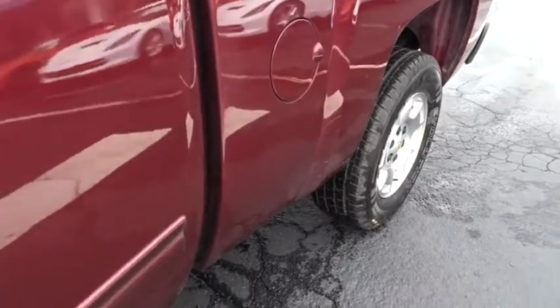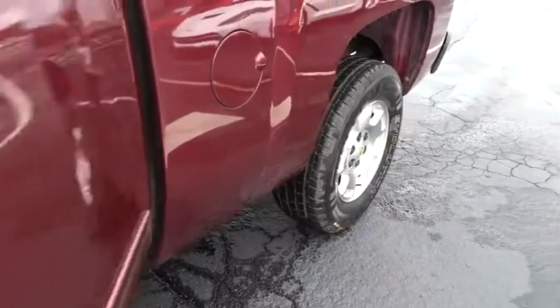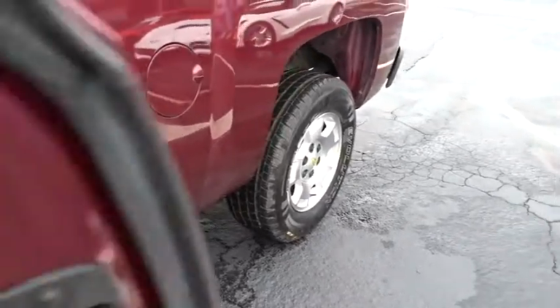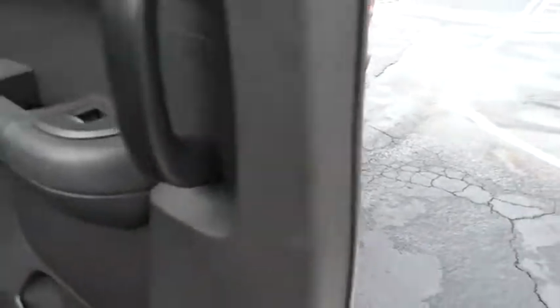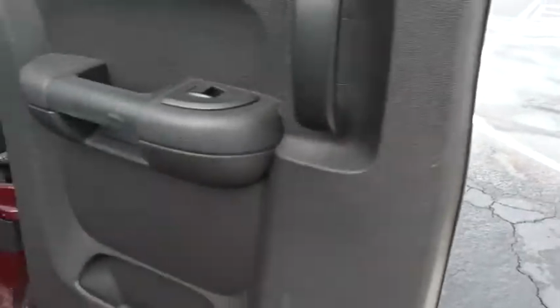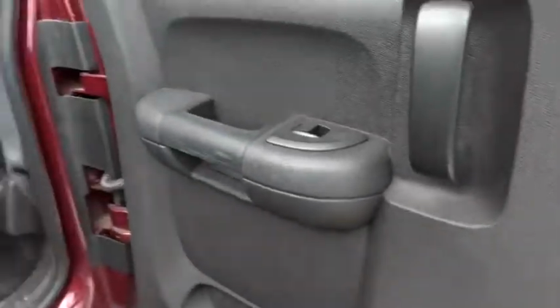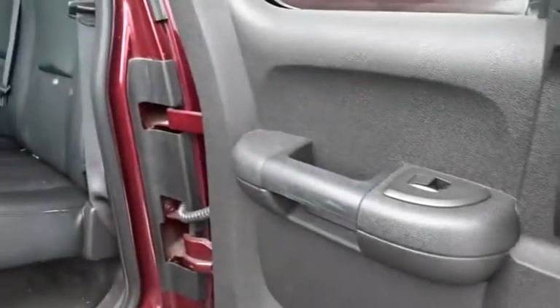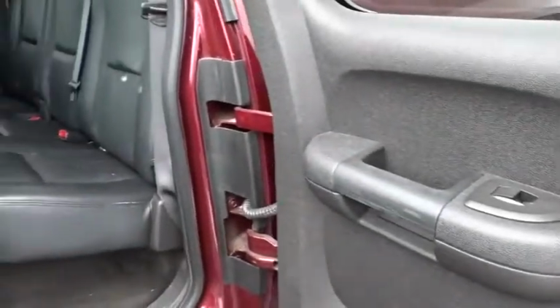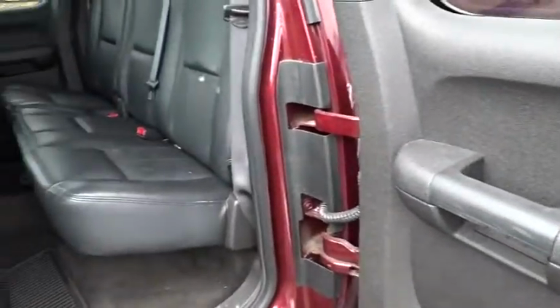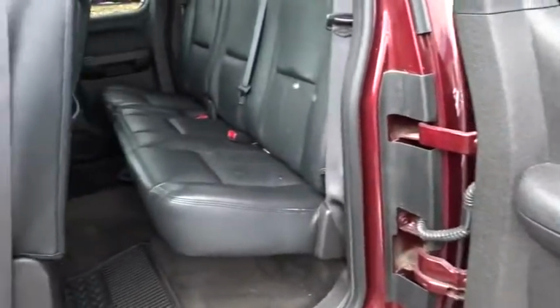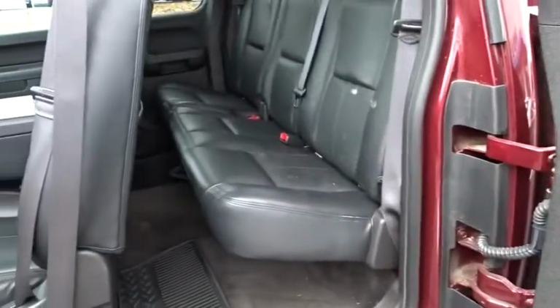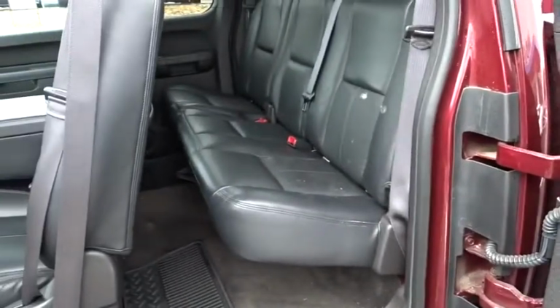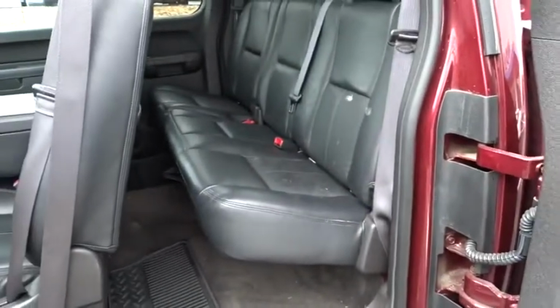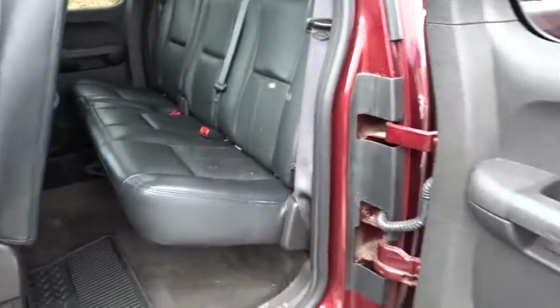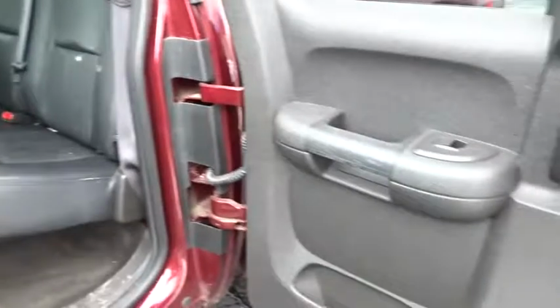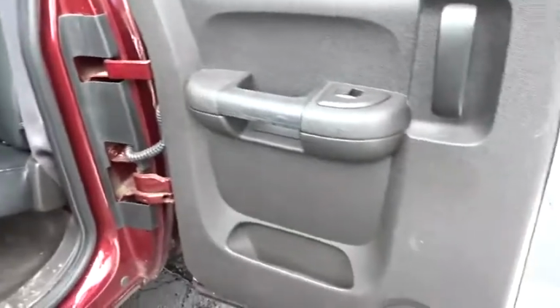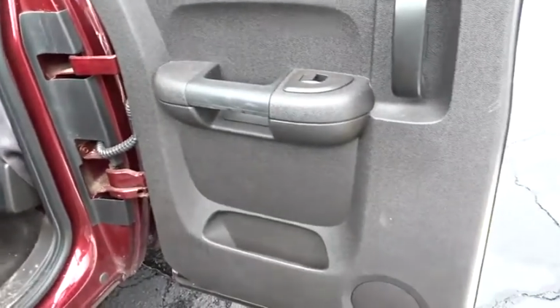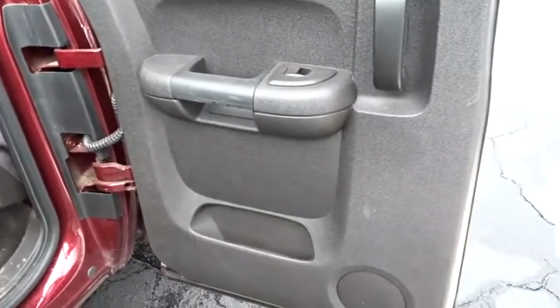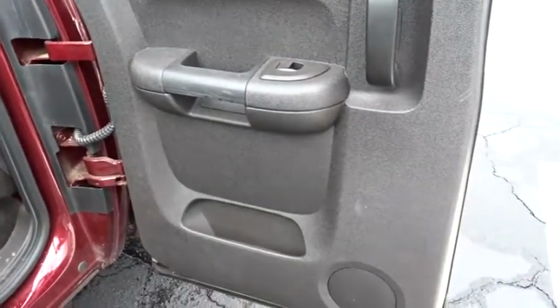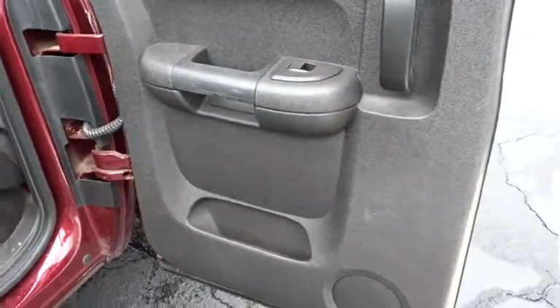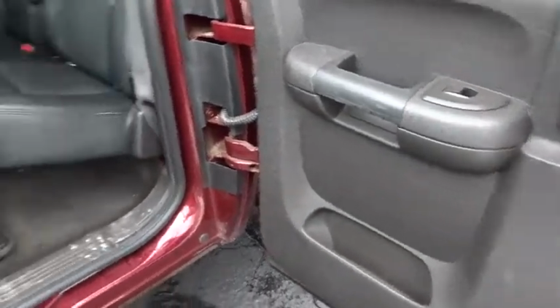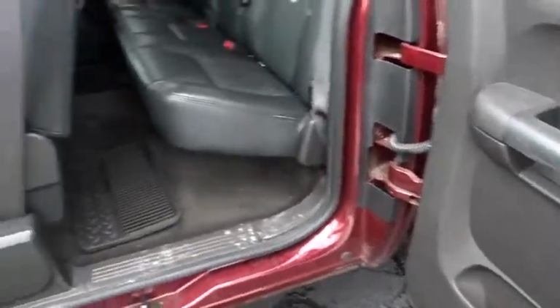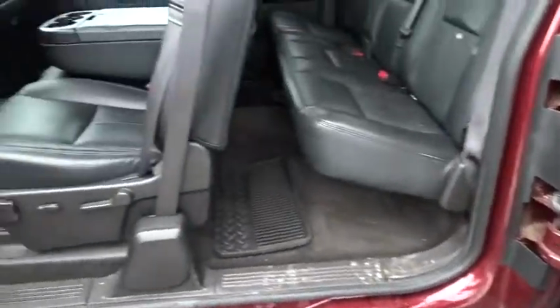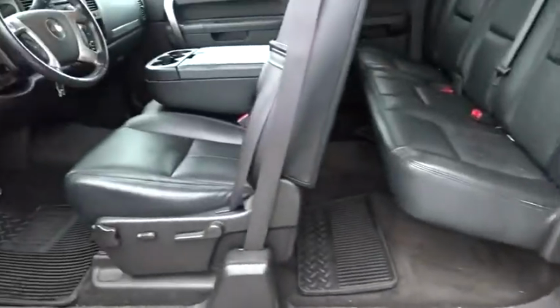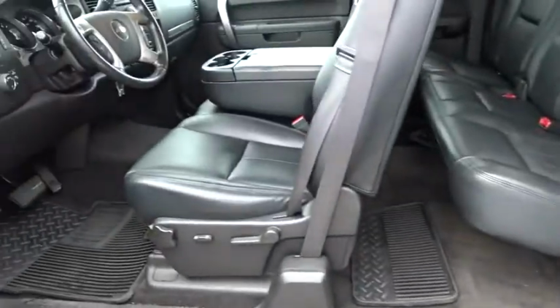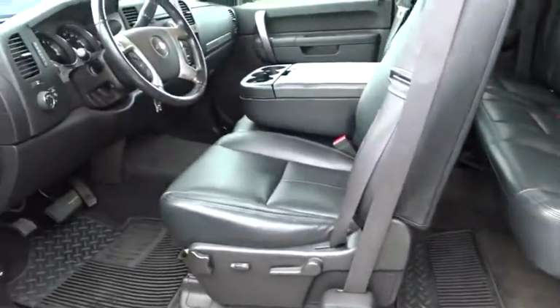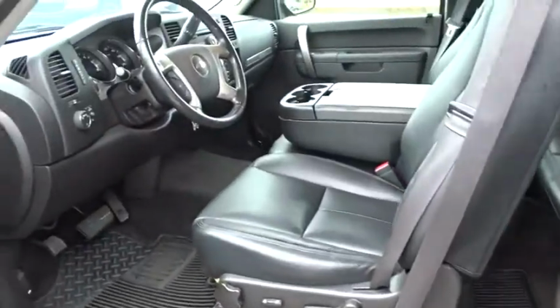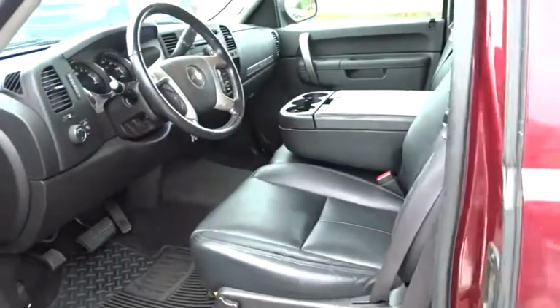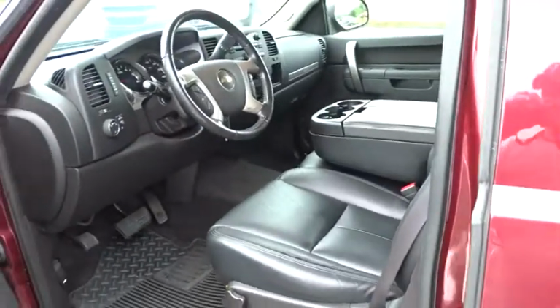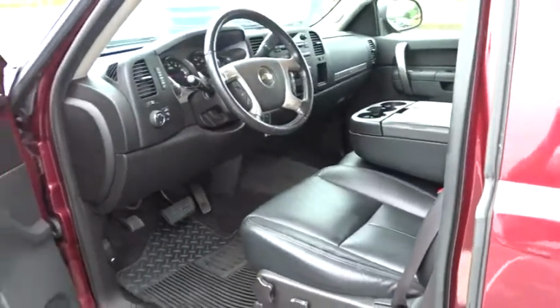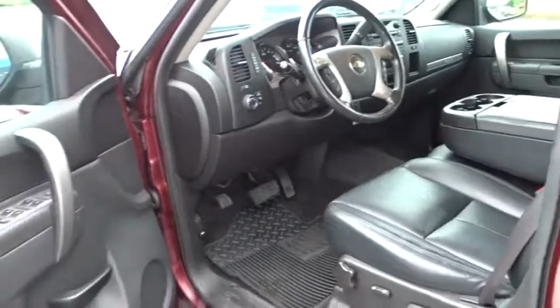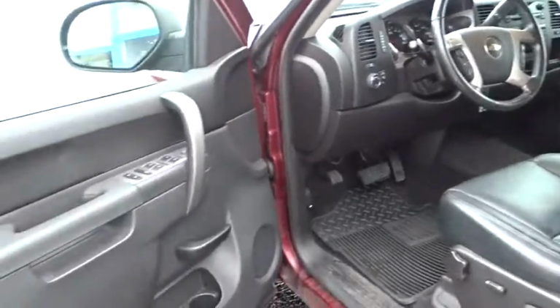AM-FM stereo with CD player, cruise control, floor mats, AM-FM stereo radio, power windows, power door locks, passenger airbags, CD player, fog lamps.